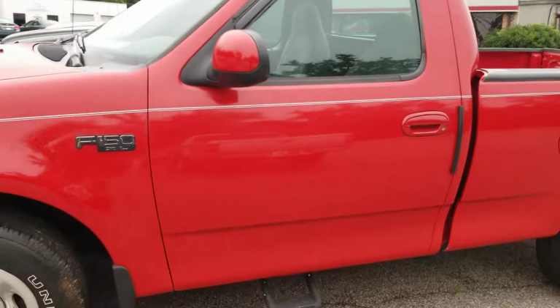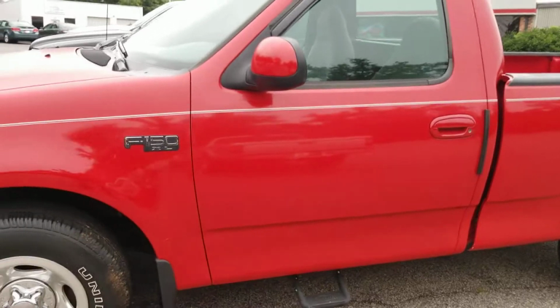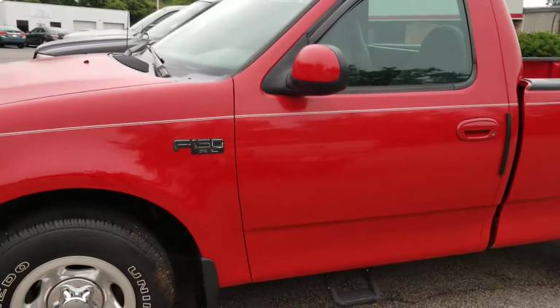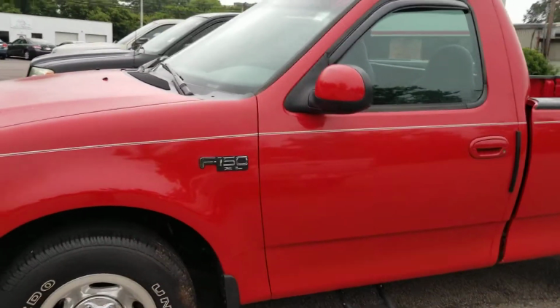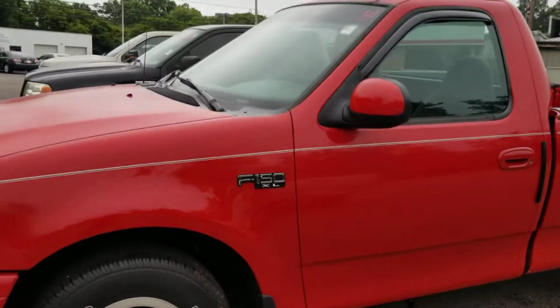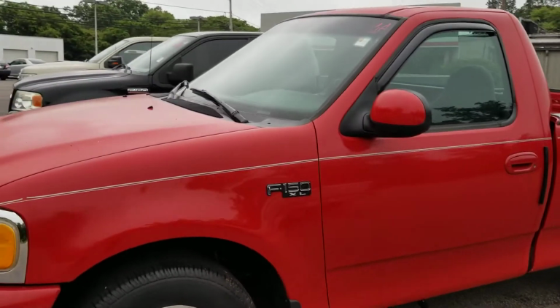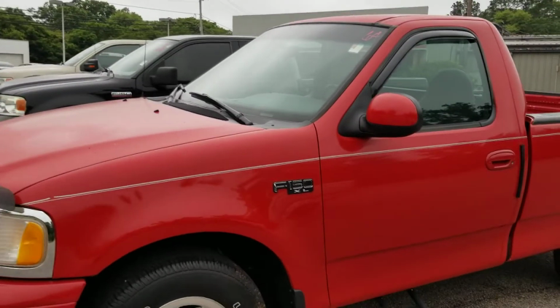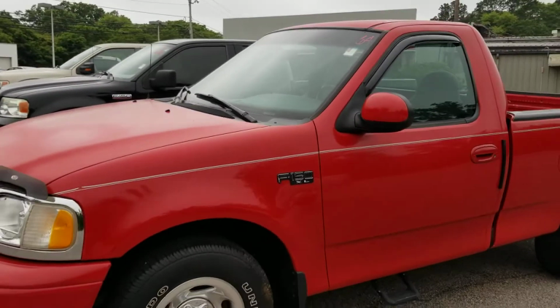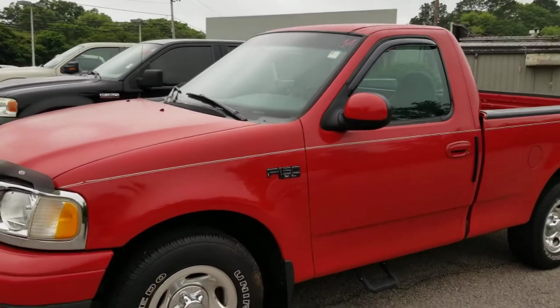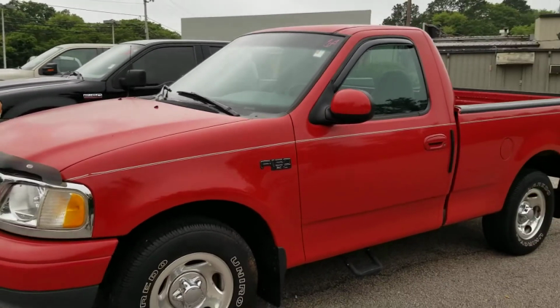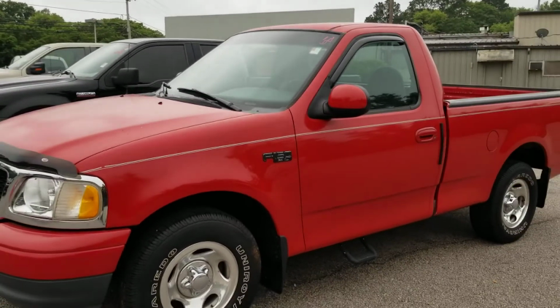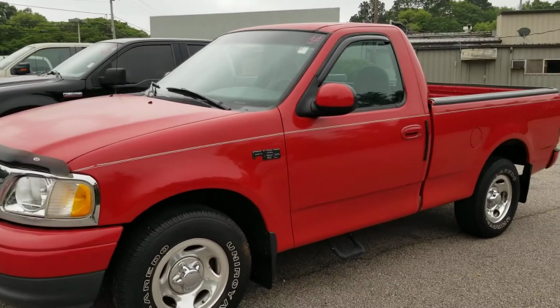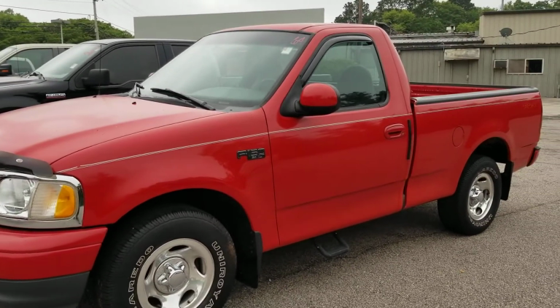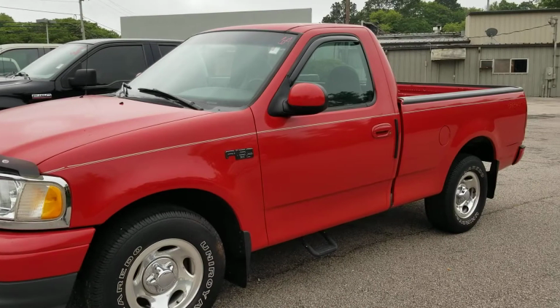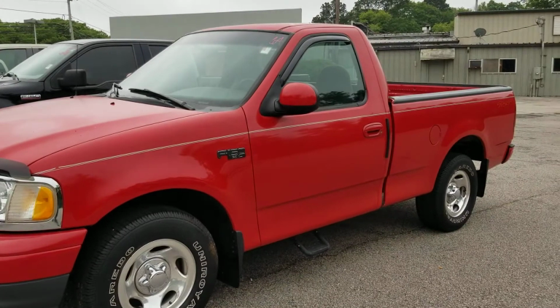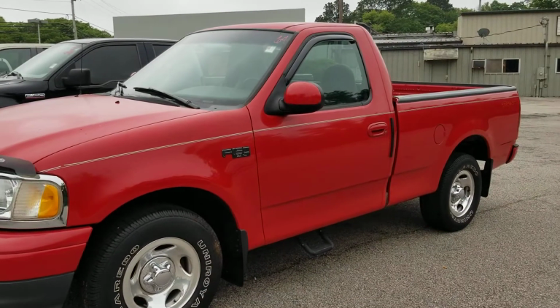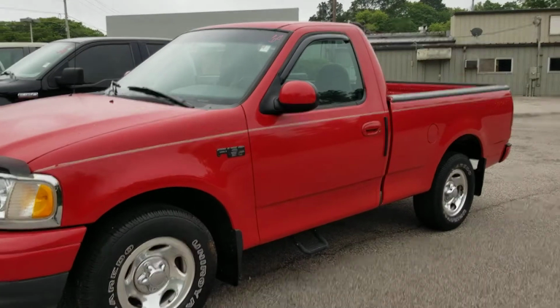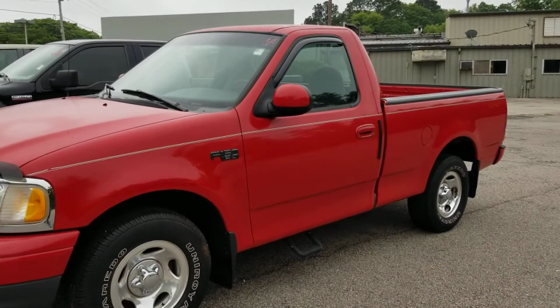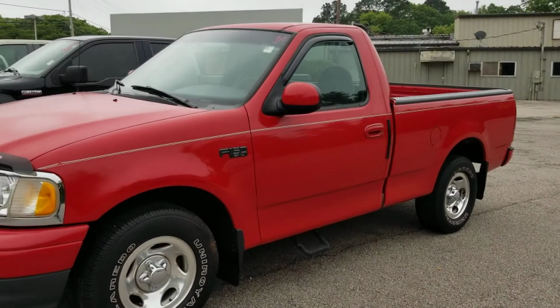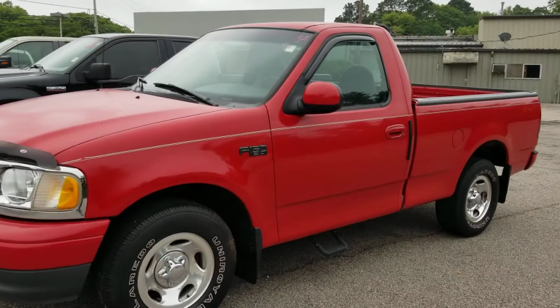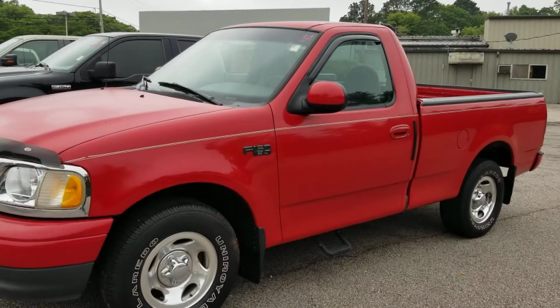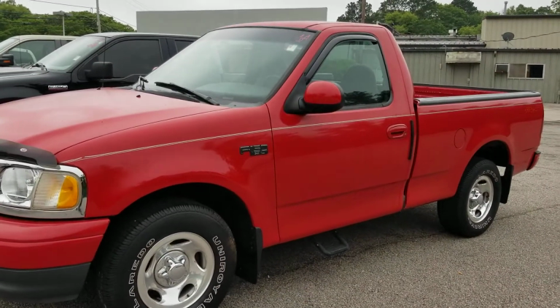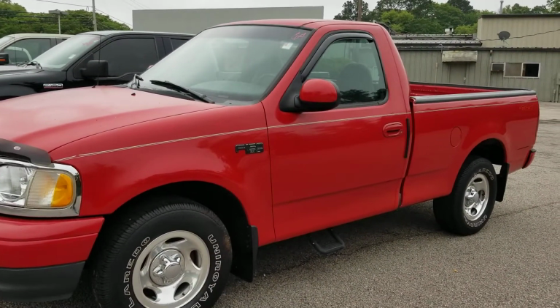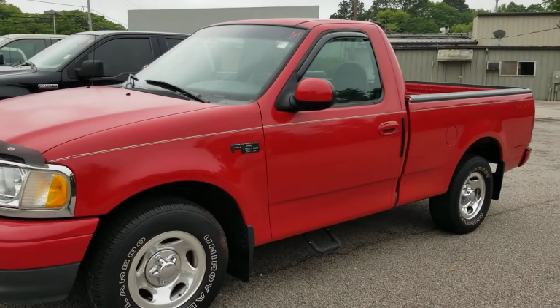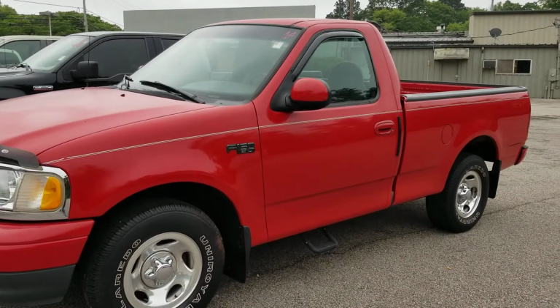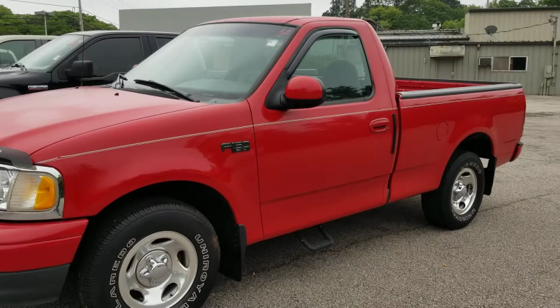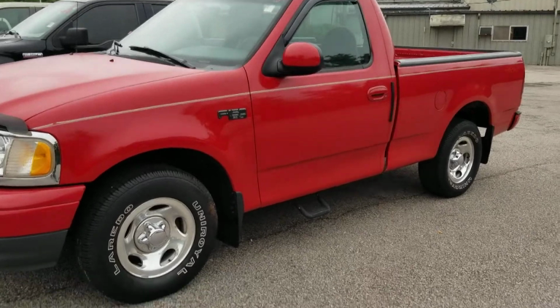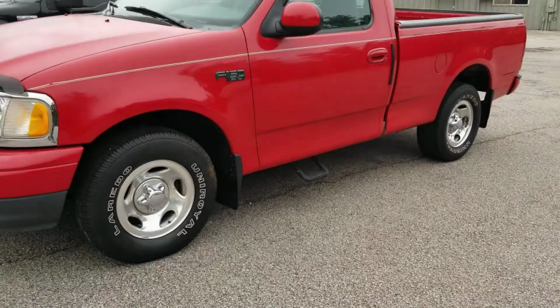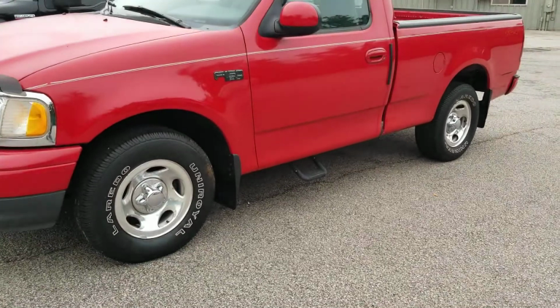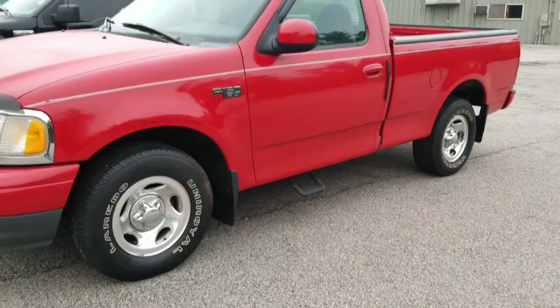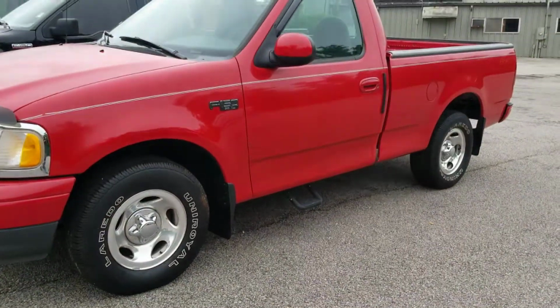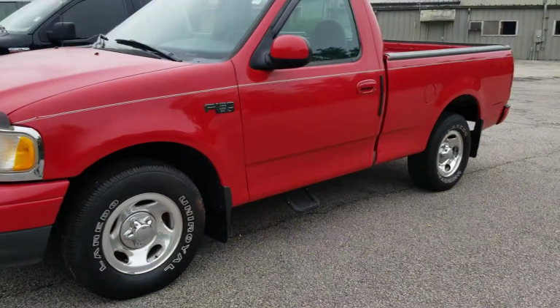Hi Billy, this is Jason Gale with LaGrange Toyota. Hey listen, I'm filming this video on our value lot. We have two locations. This one is at our value lot, so let me know when you would like to come take a look at it in person.